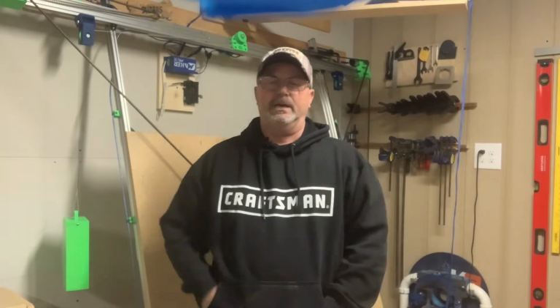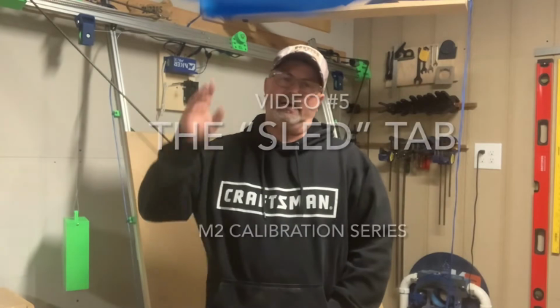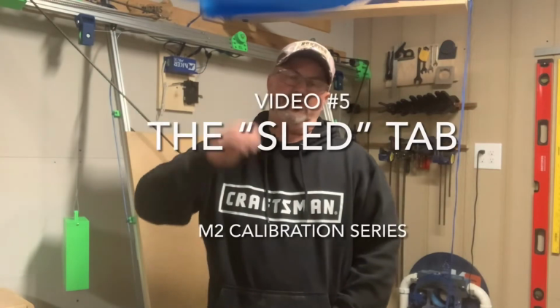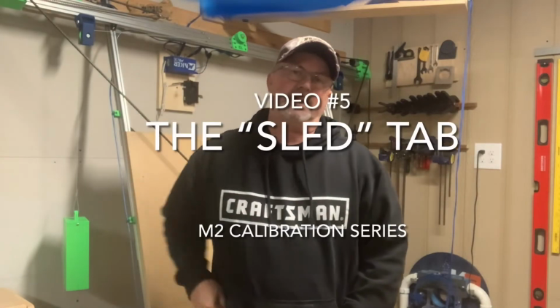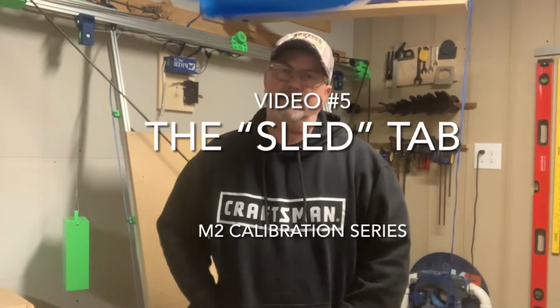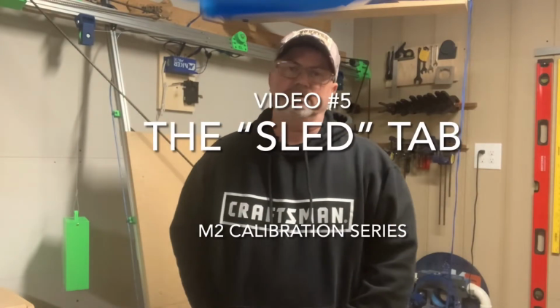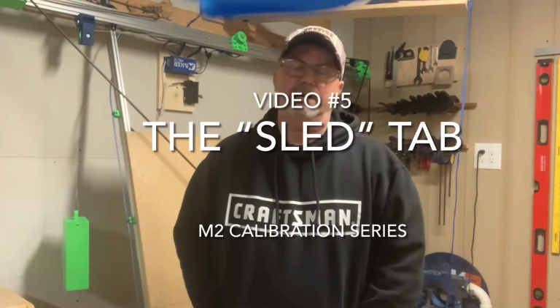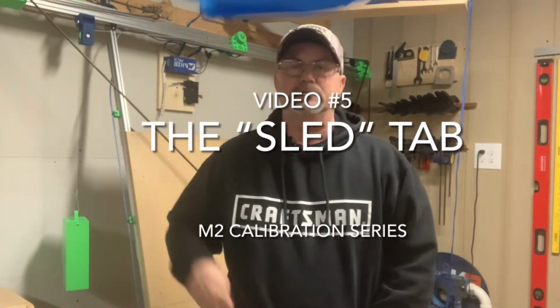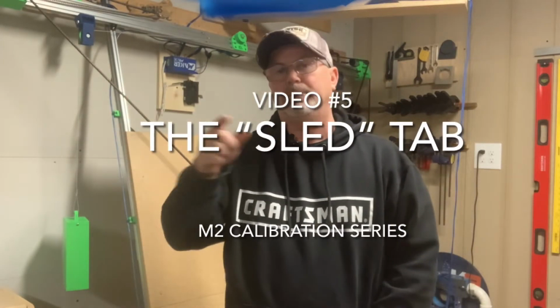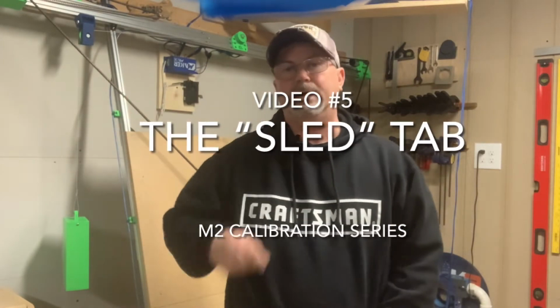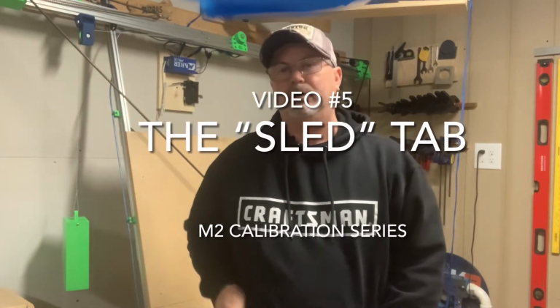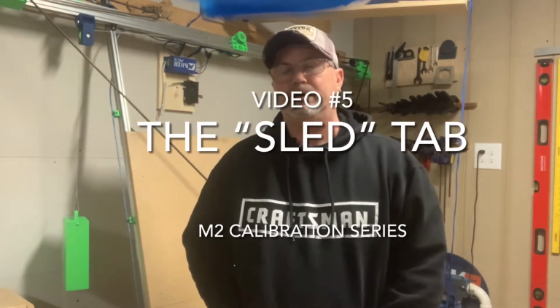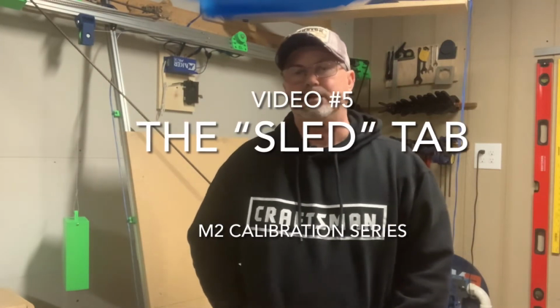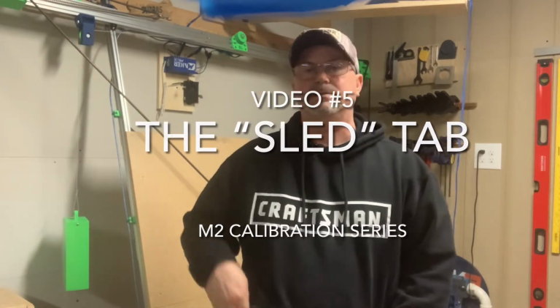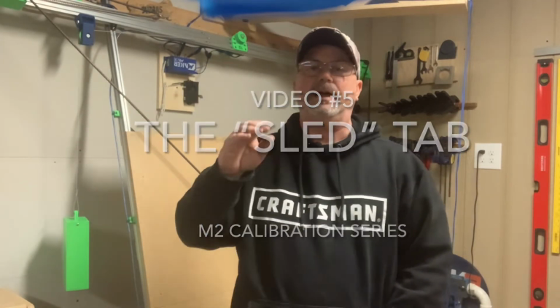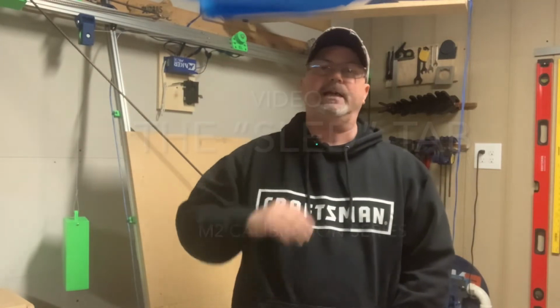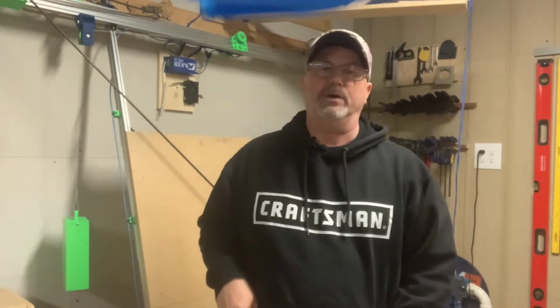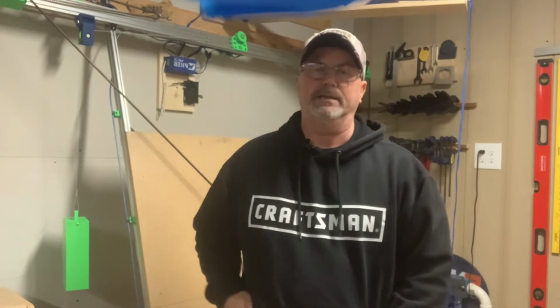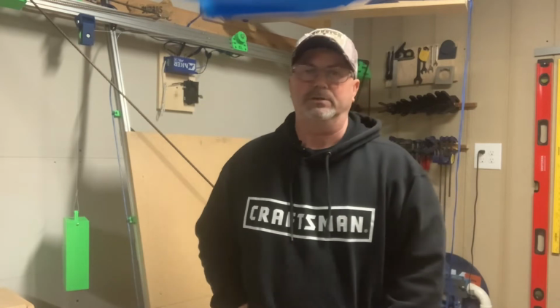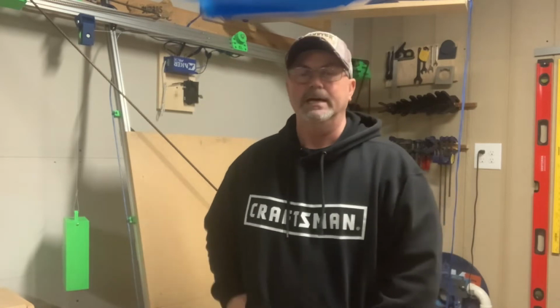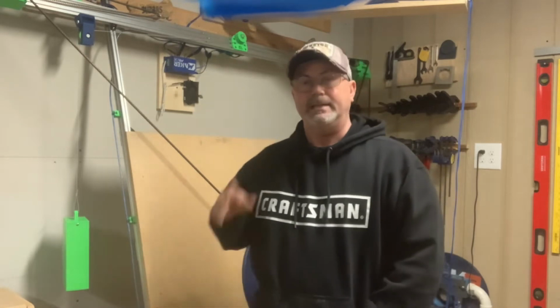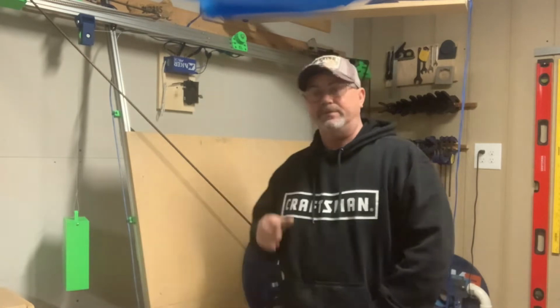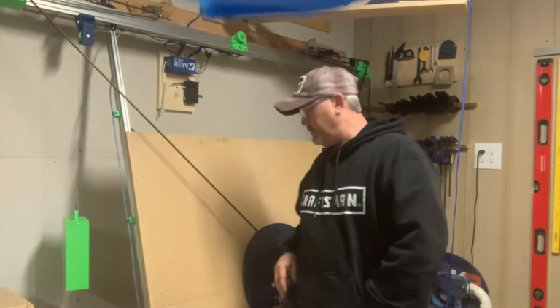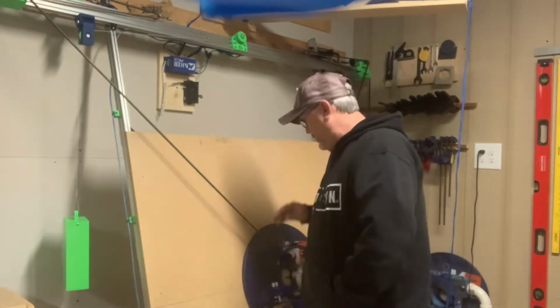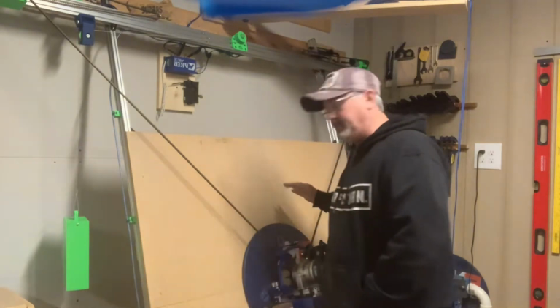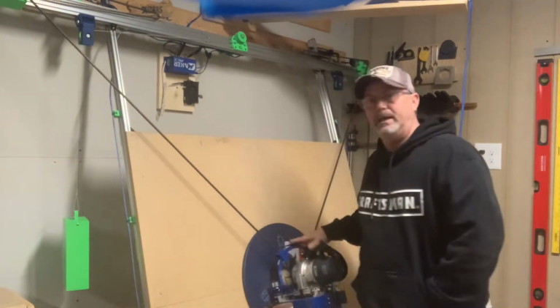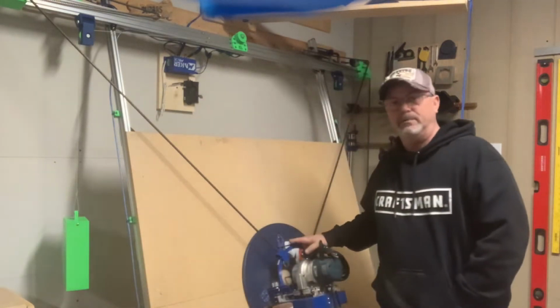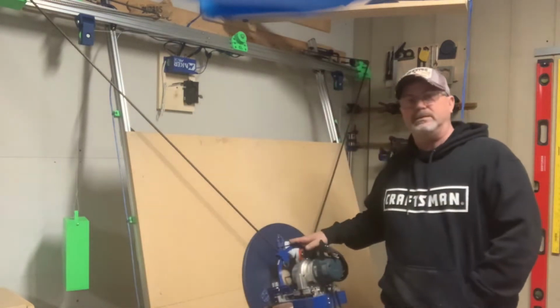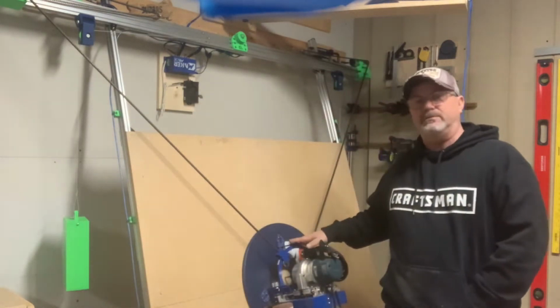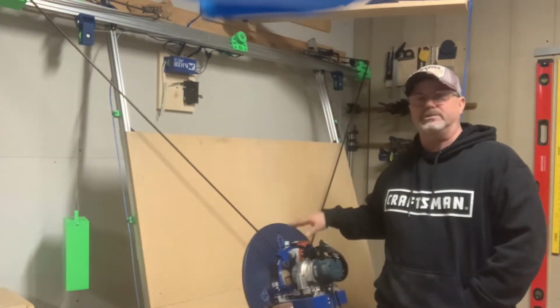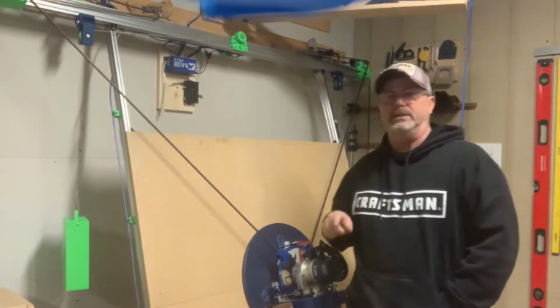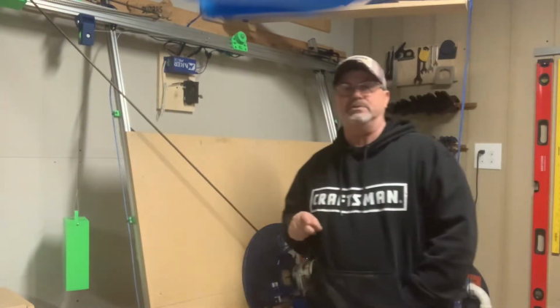Hi folks, Casey here with 2Tankers. Welcome back to our video series on how to calibrate the M2. Today's video is sponsored by MakerMade, the manufacturer of the M2.